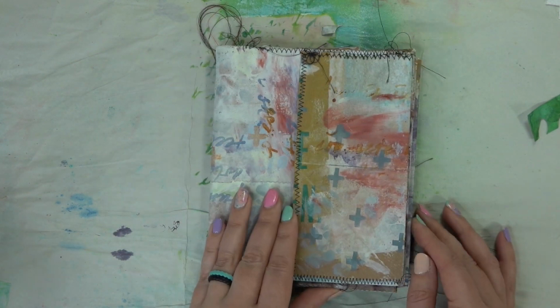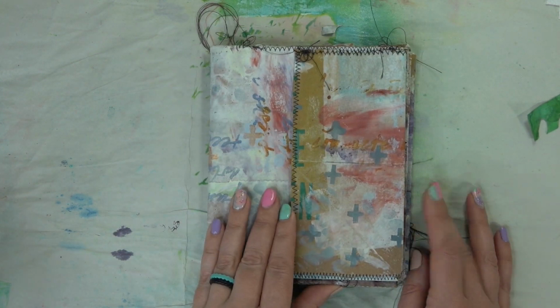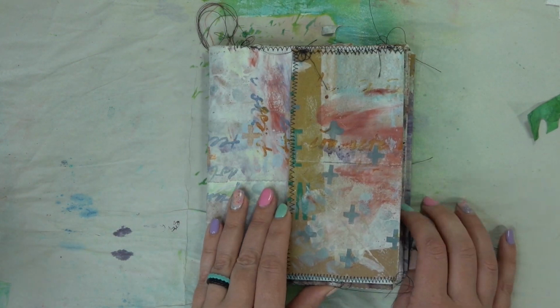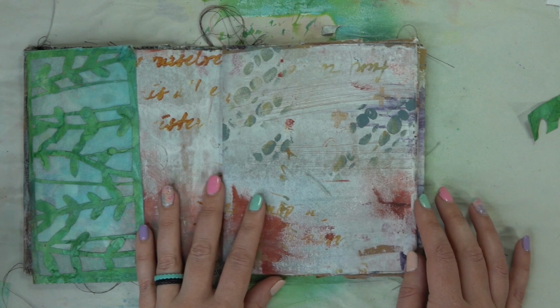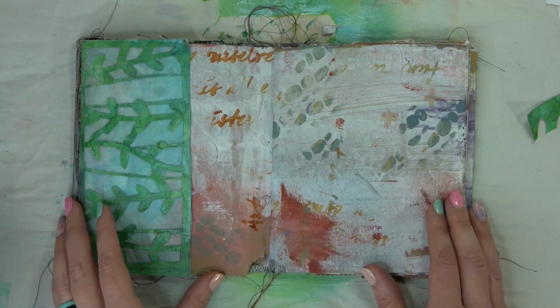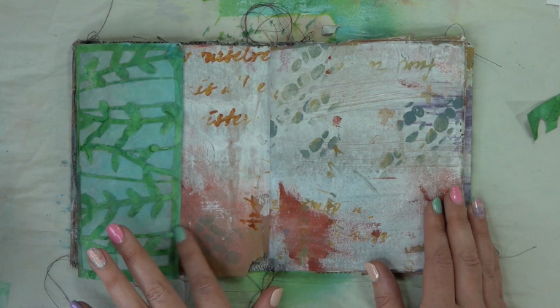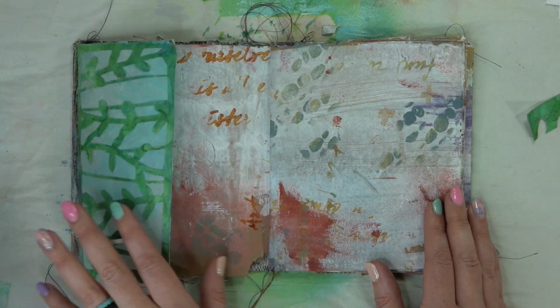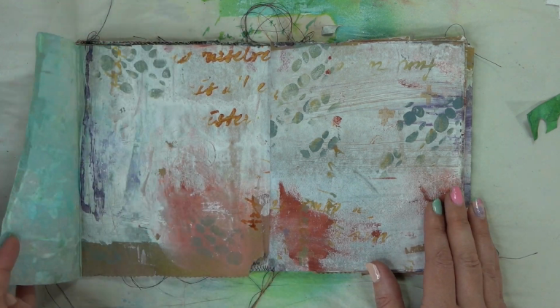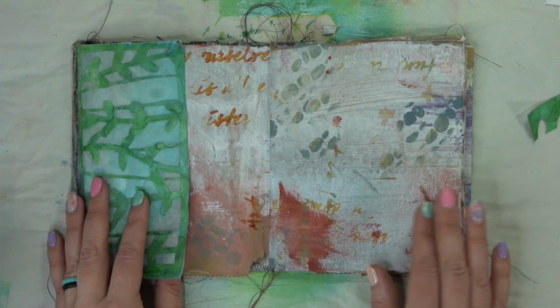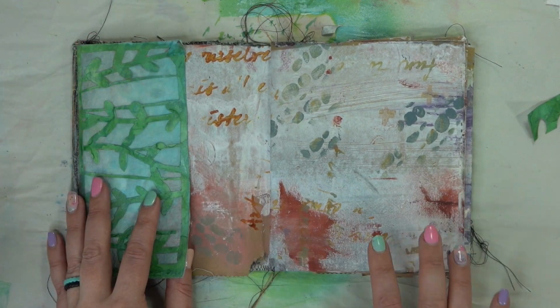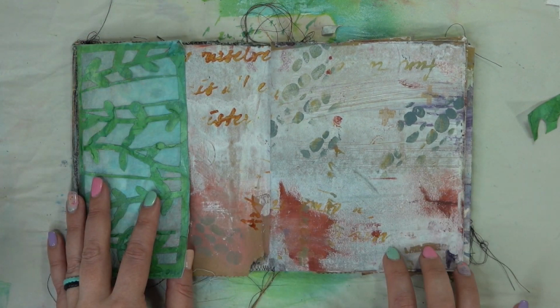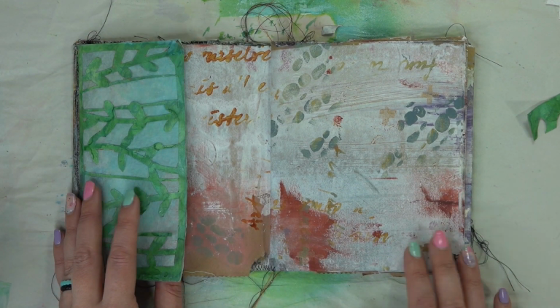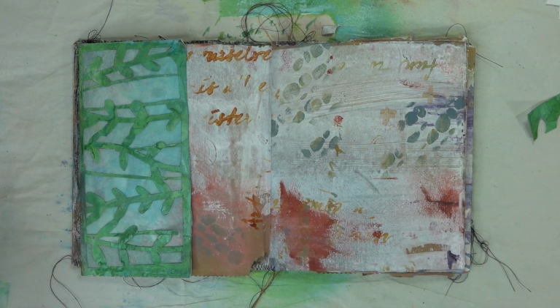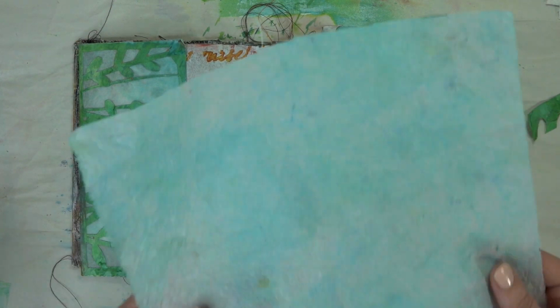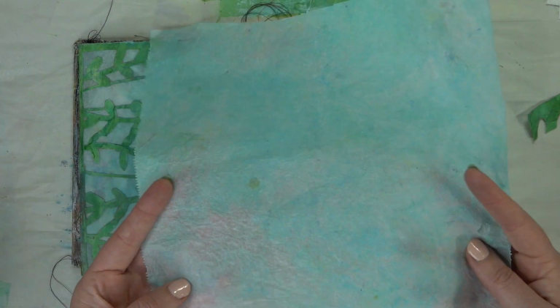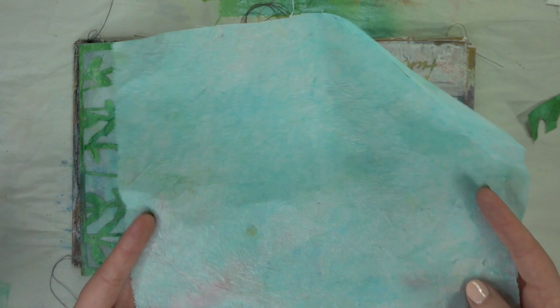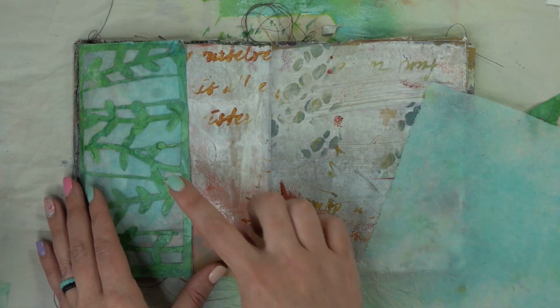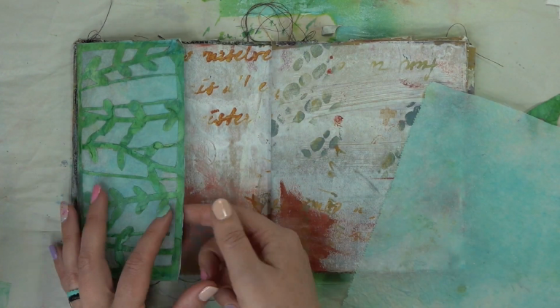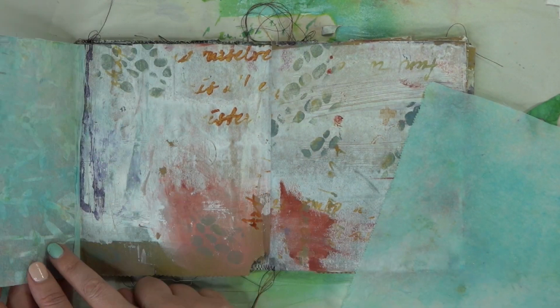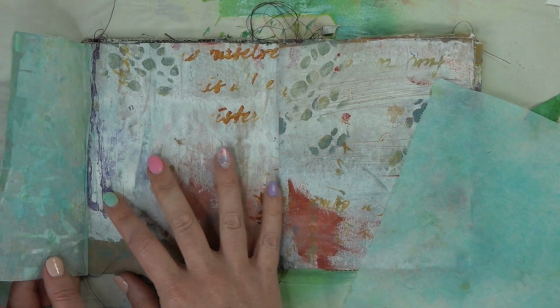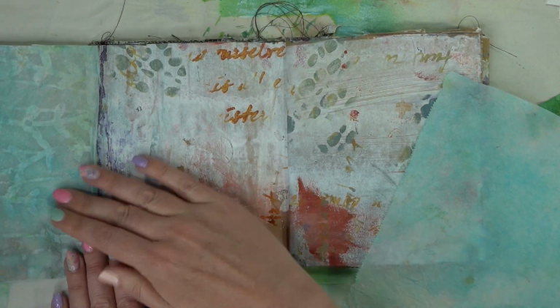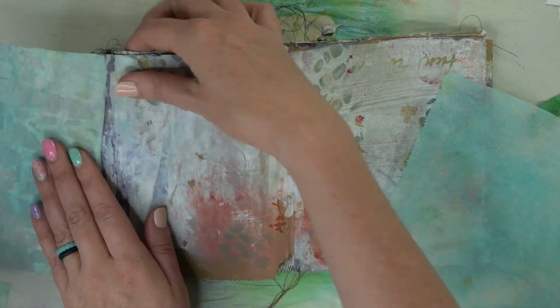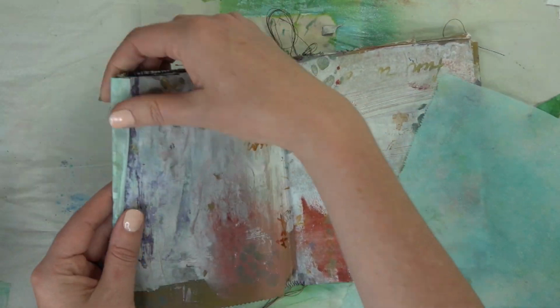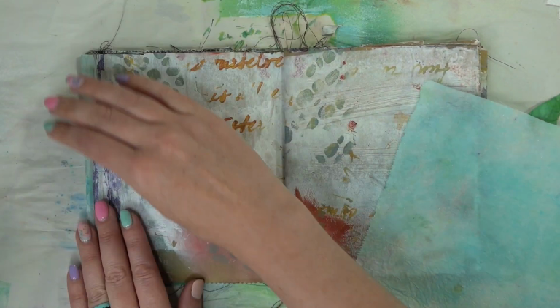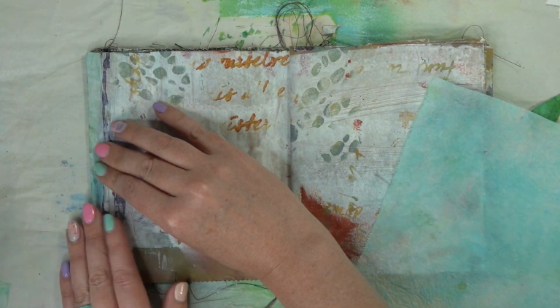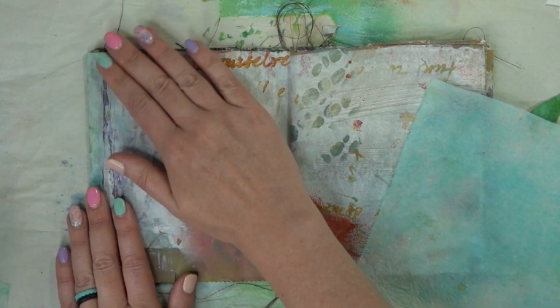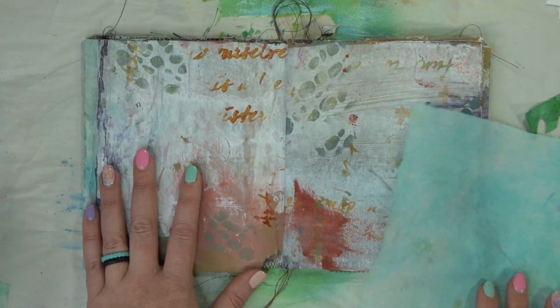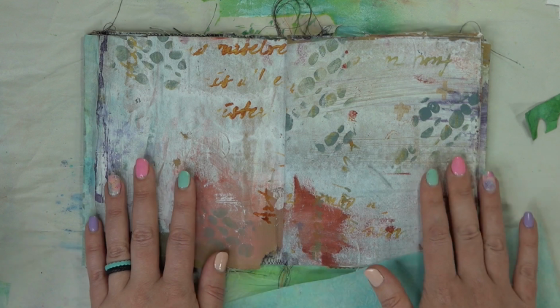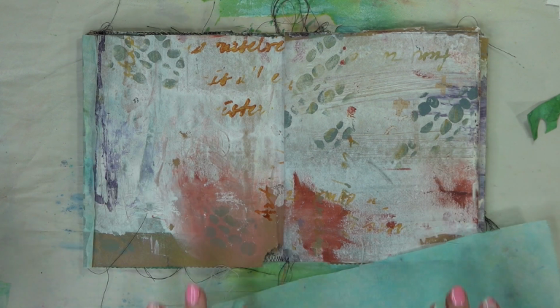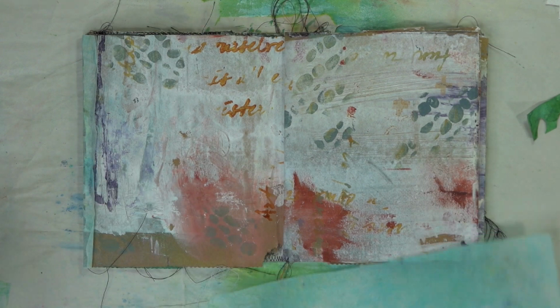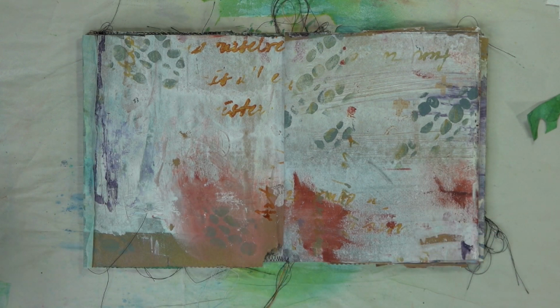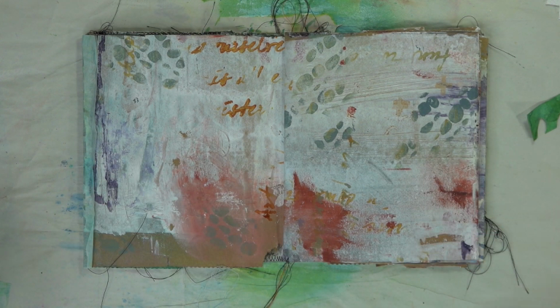So as you recall from last episode, we did our fun little flip out page and I want to incorporate that into today's page spread. So we're going to use that tissue paper that we created last time. We'll flip this page over and then we're going to put the tissue paper onto the background.